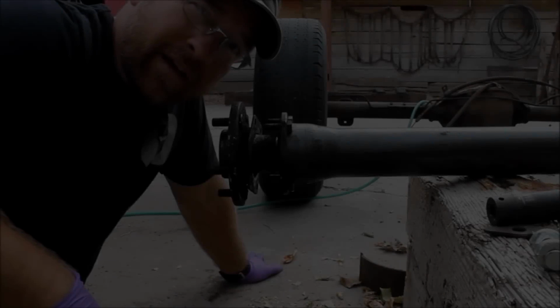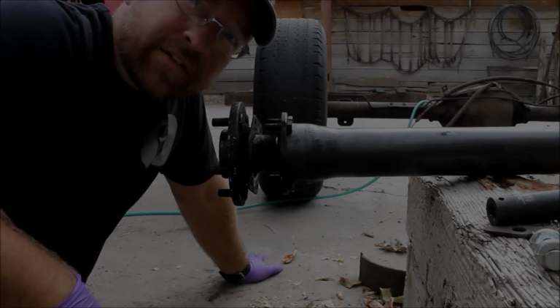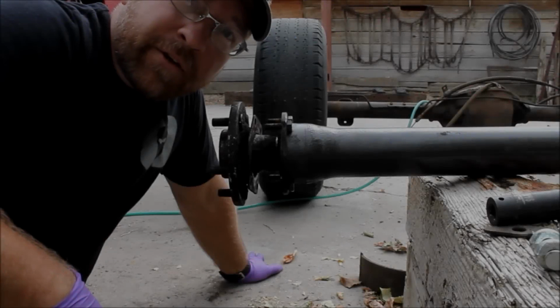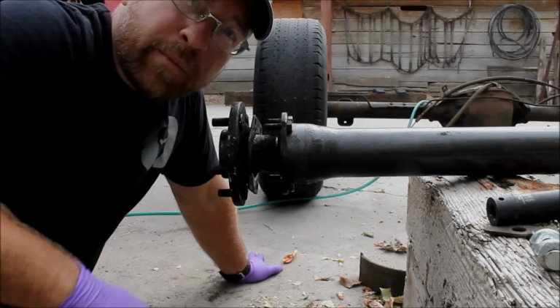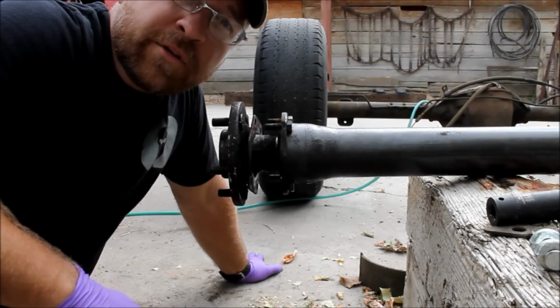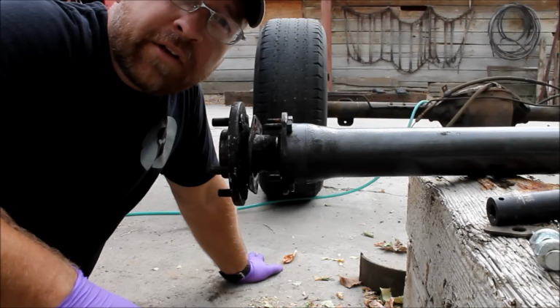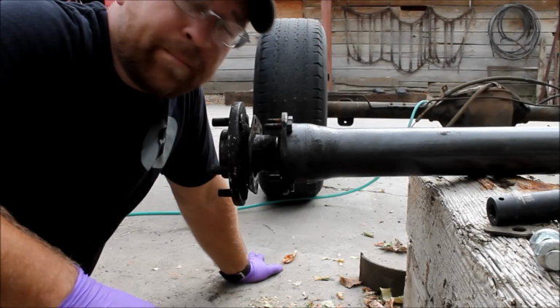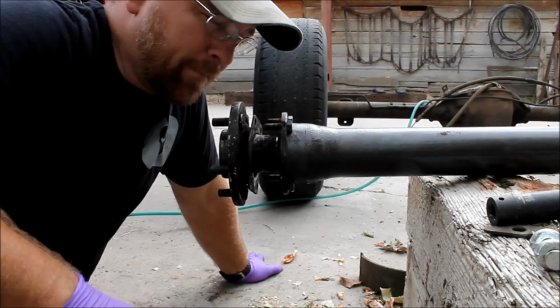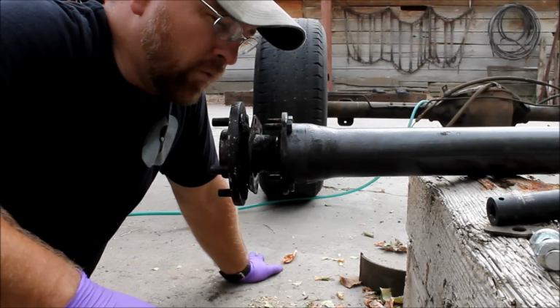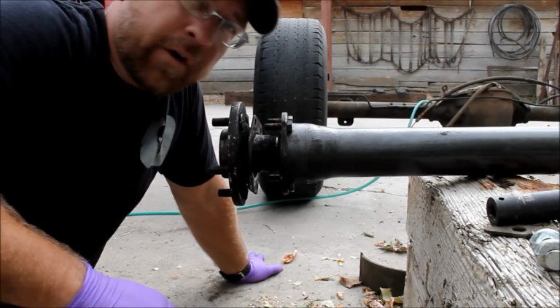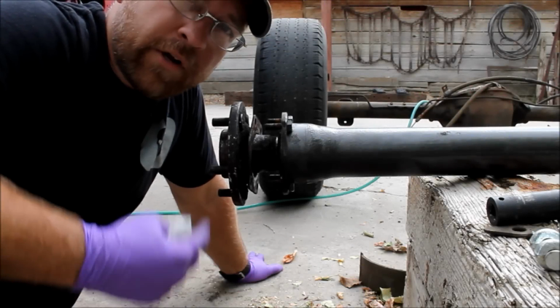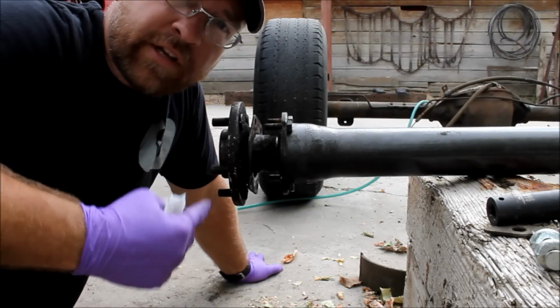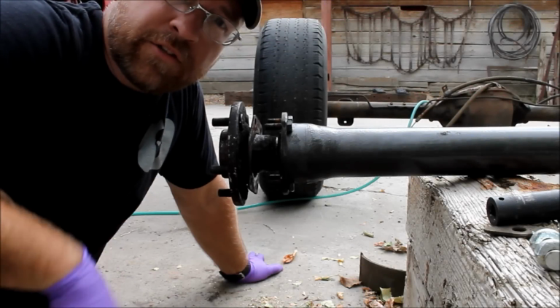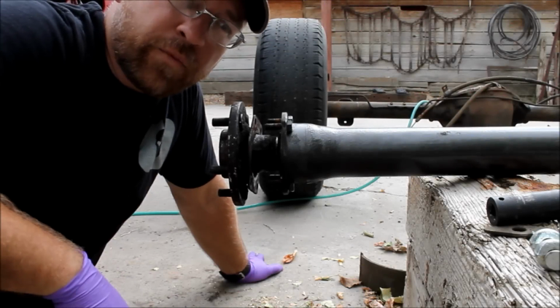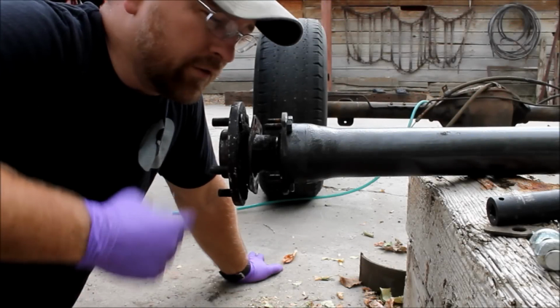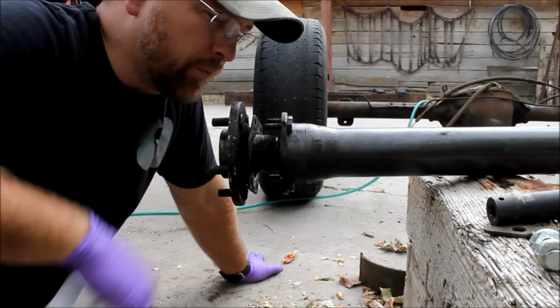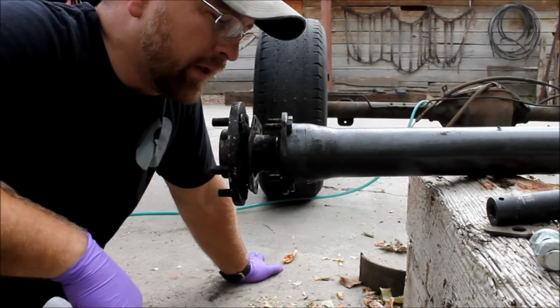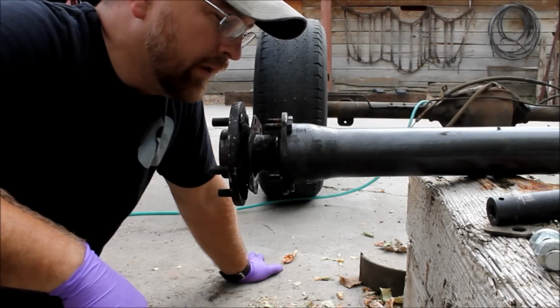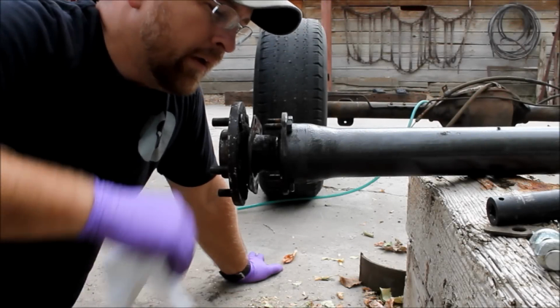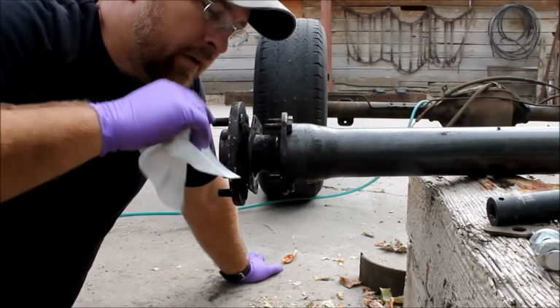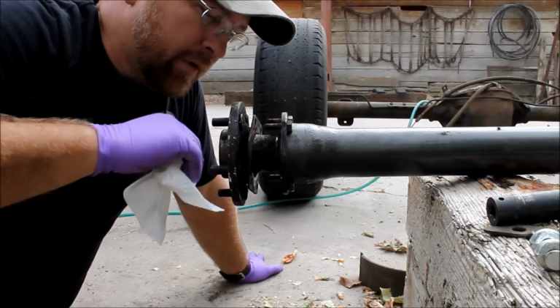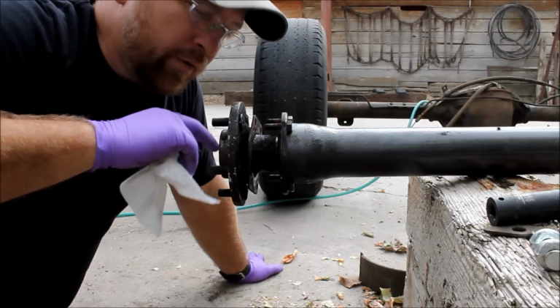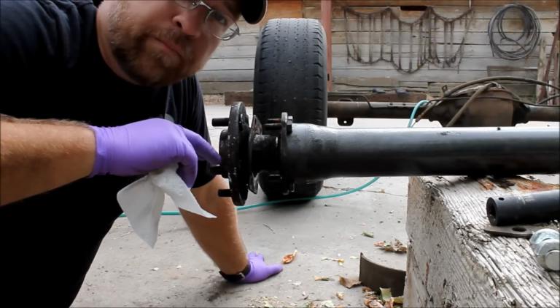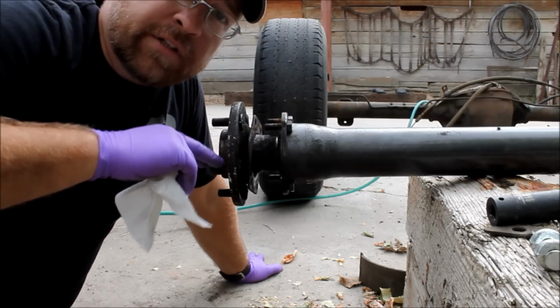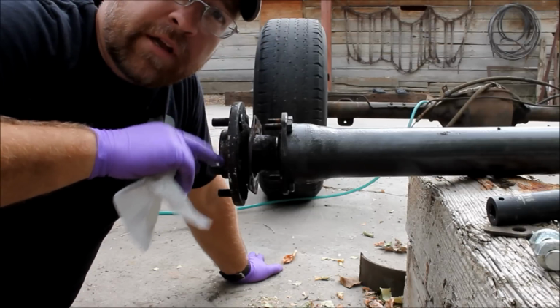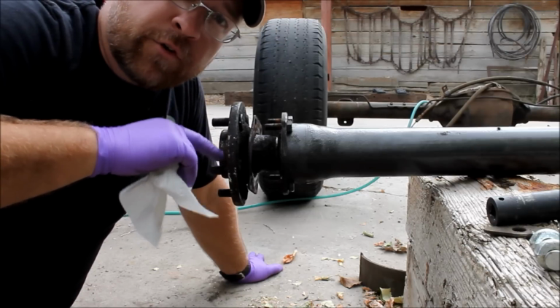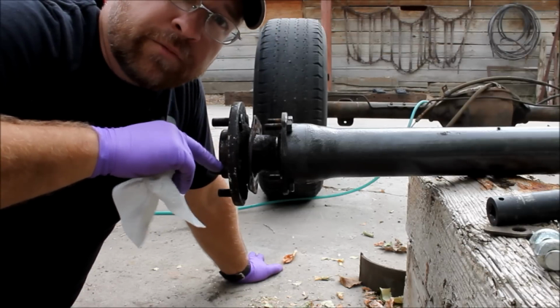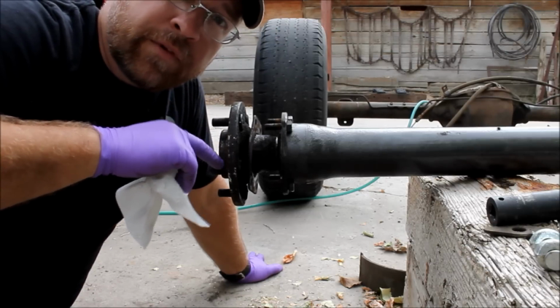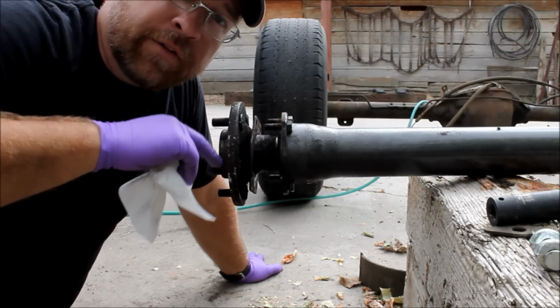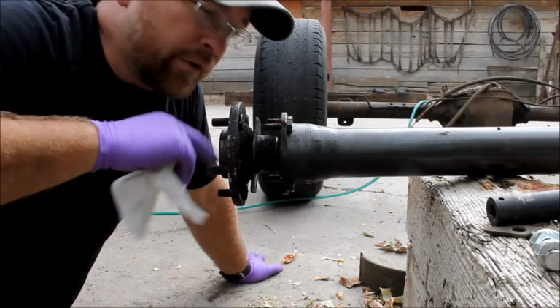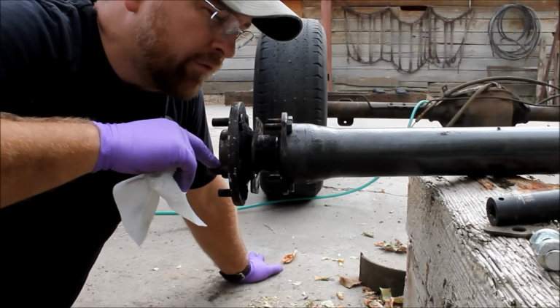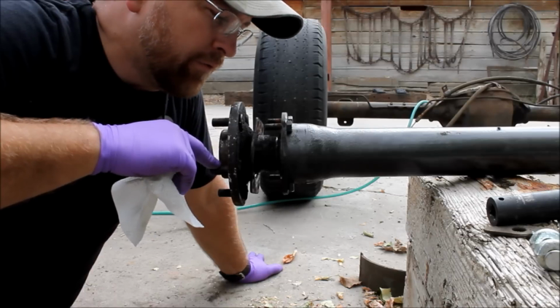Hey guys, Tyler here for BleepingJeep.com. Working on Project Tetanus this week. This is the rear end — I'm doing a disc brake conversion on this rear Dana 44.